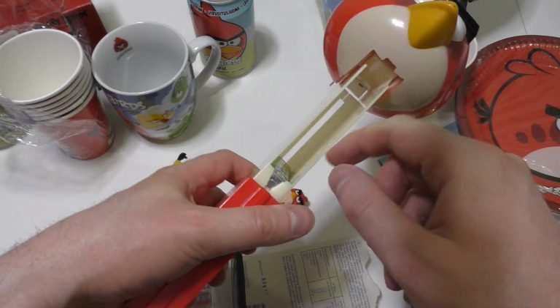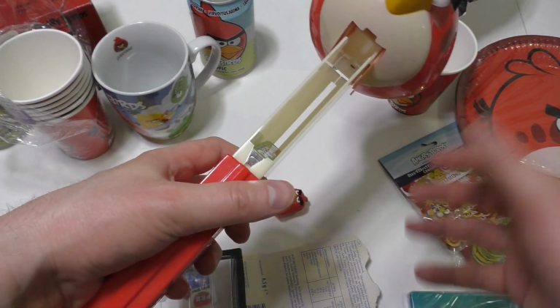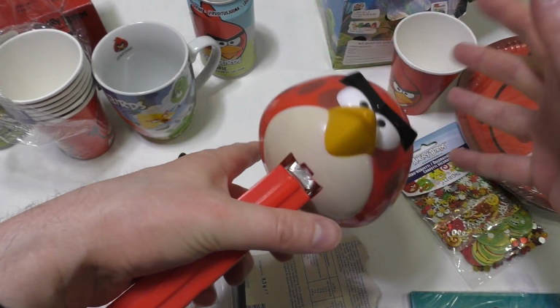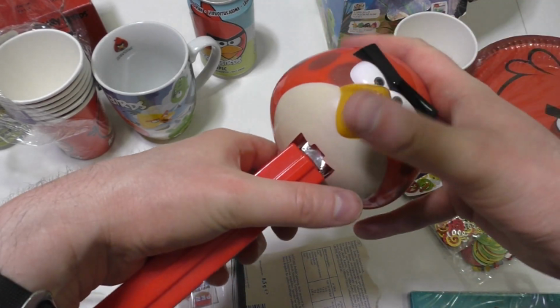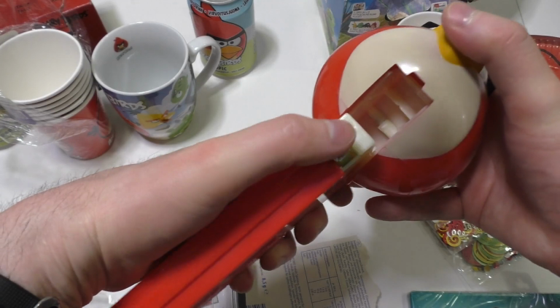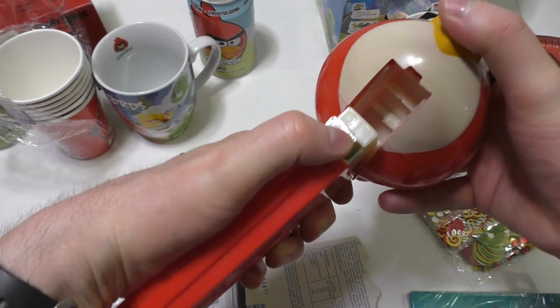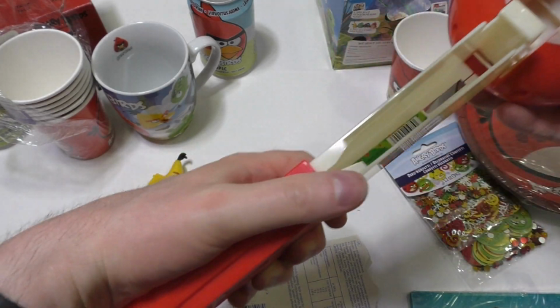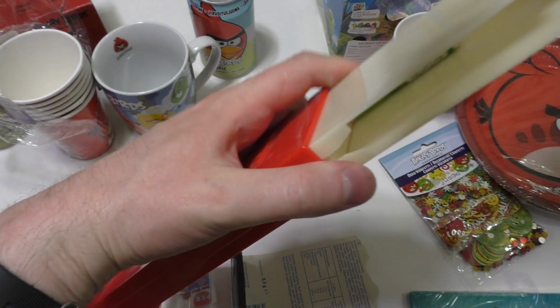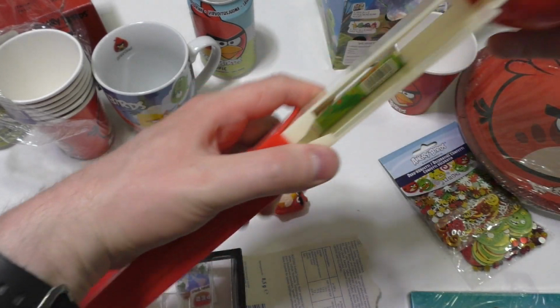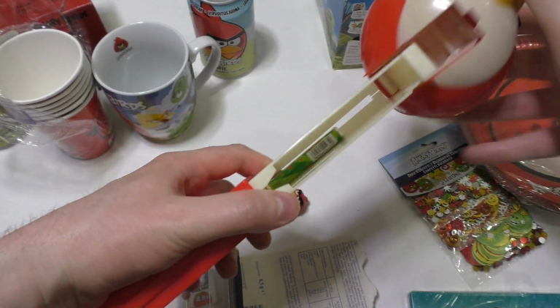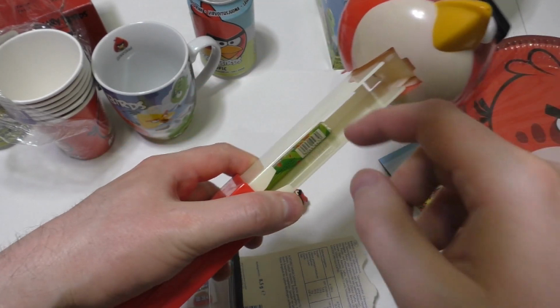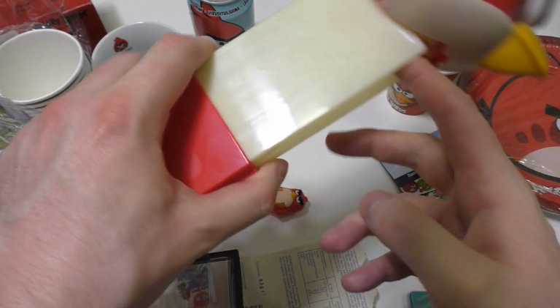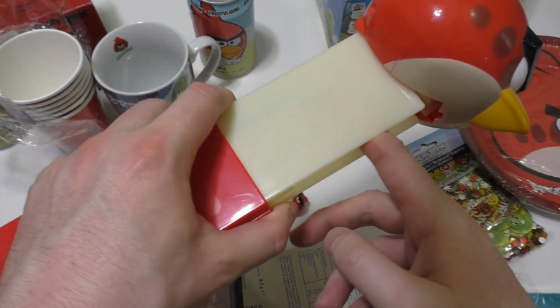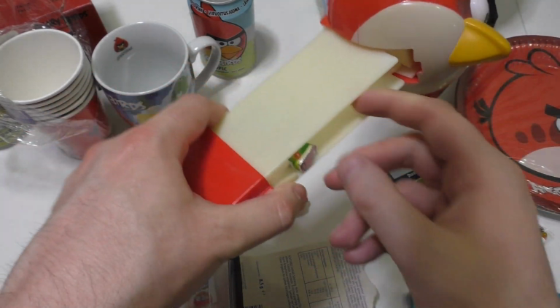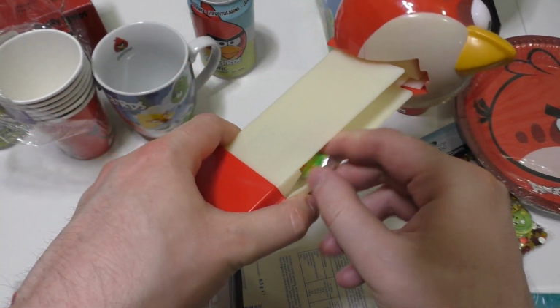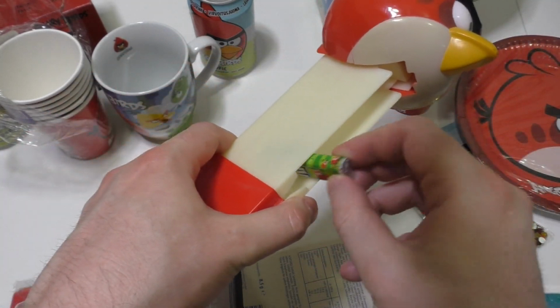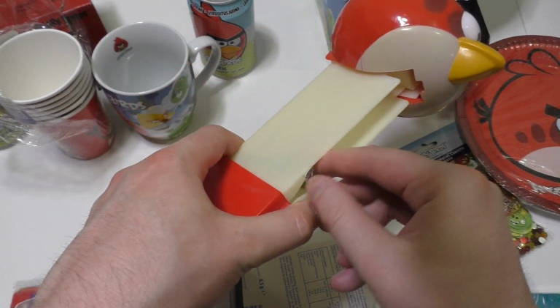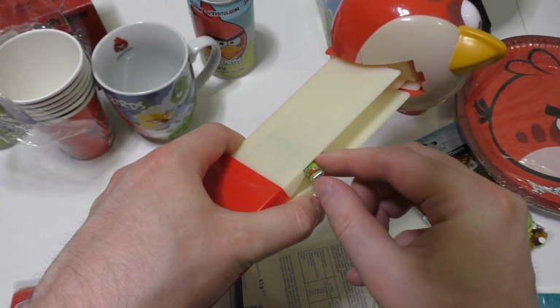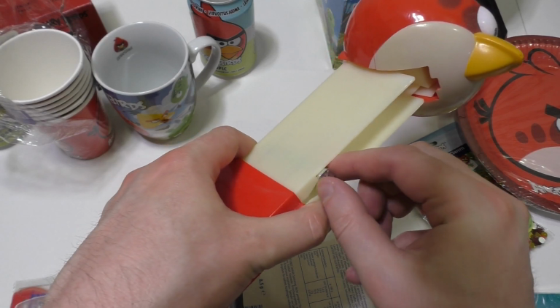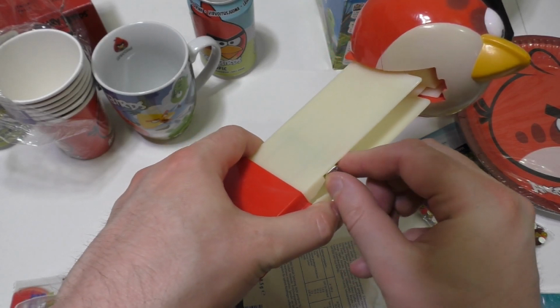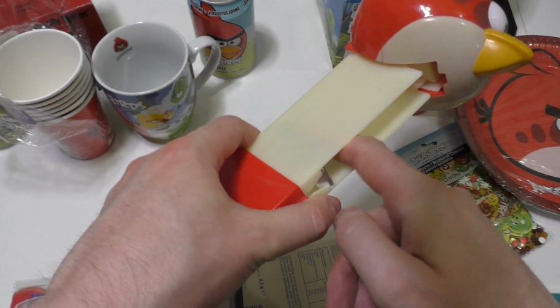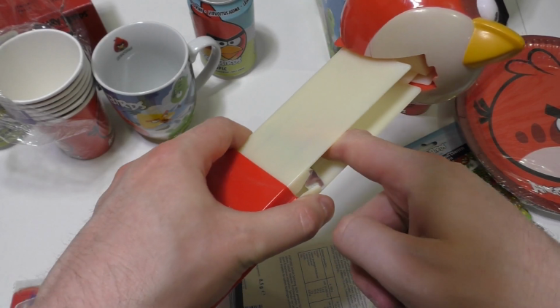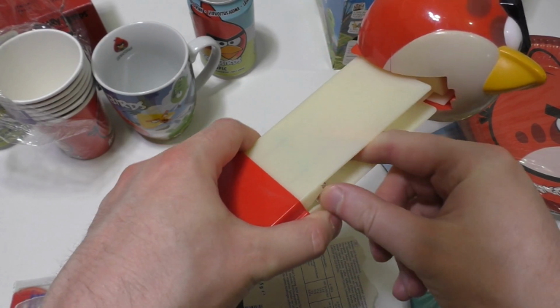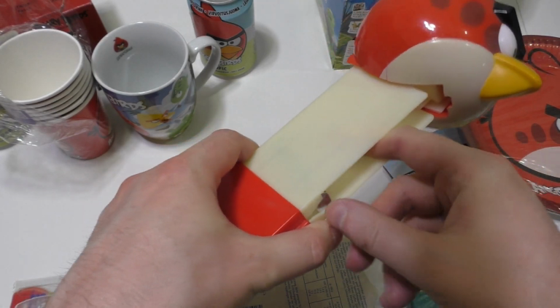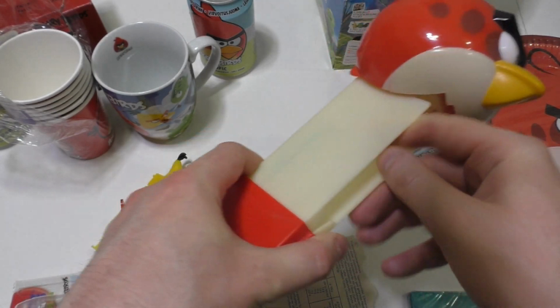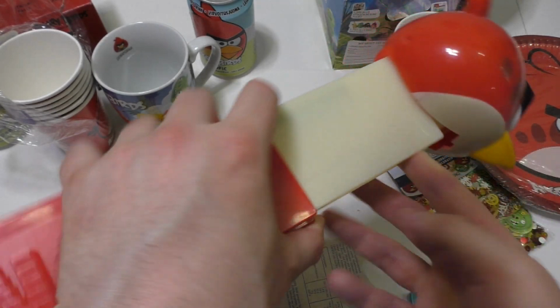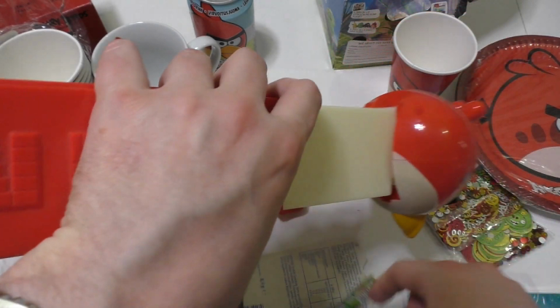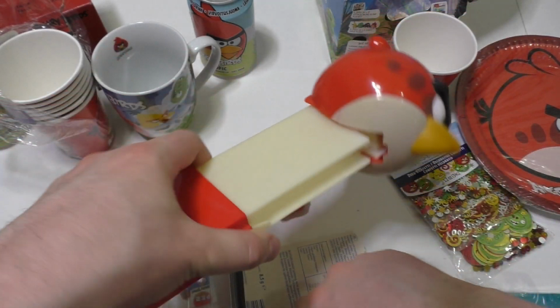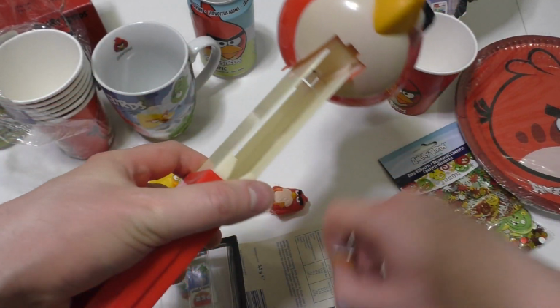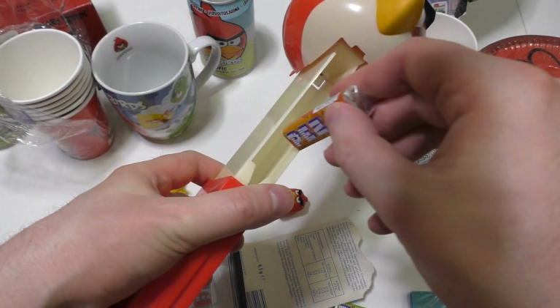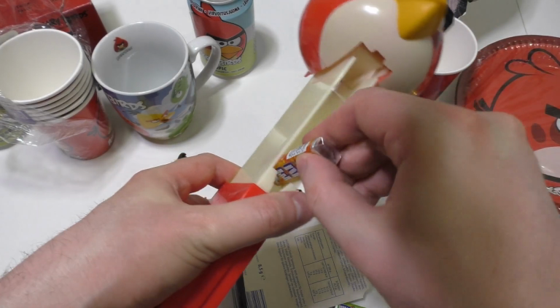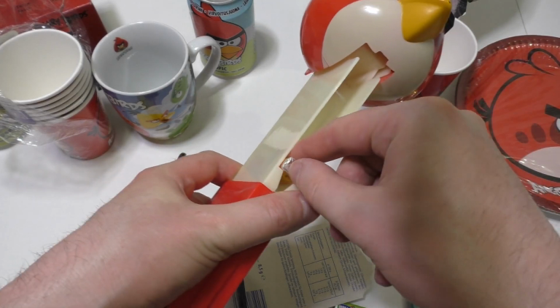I want to demonstrate it but everything goes the wrong way. This is also too big somehow — not quite sure what's going on here.